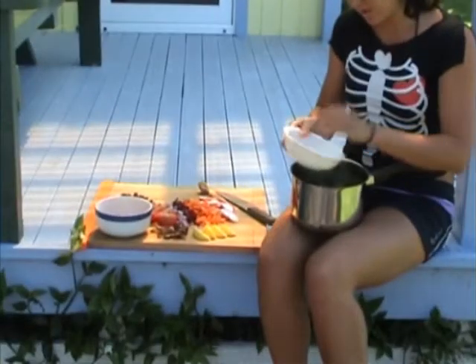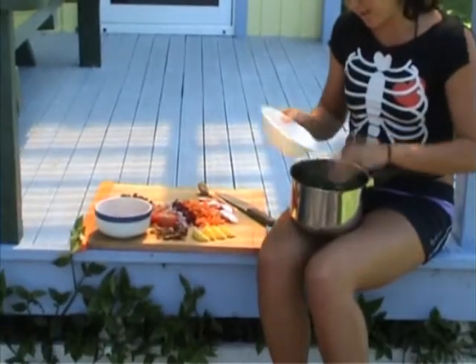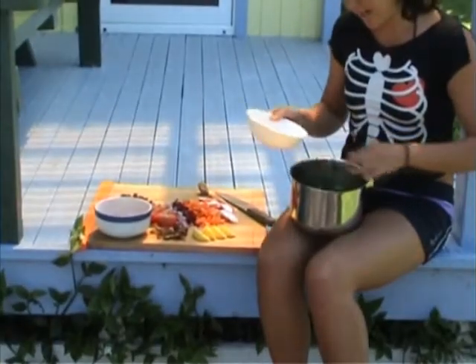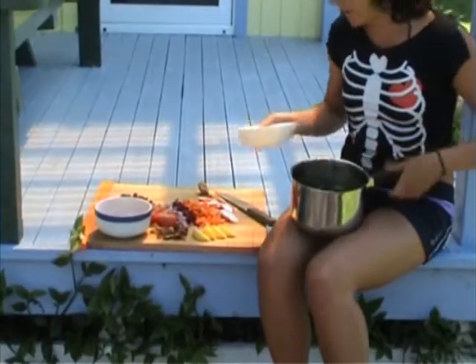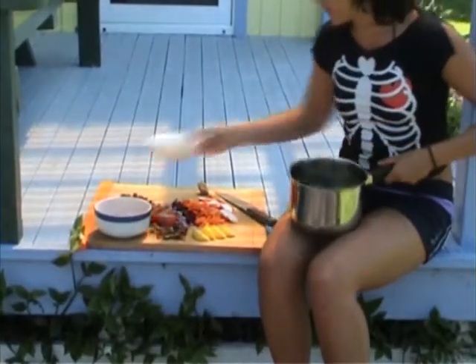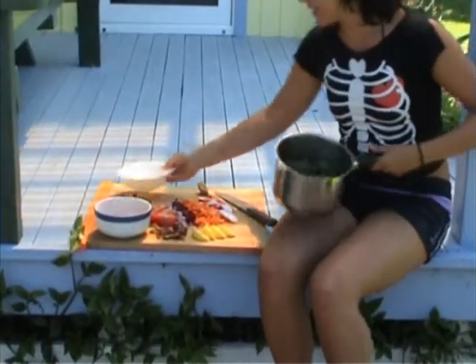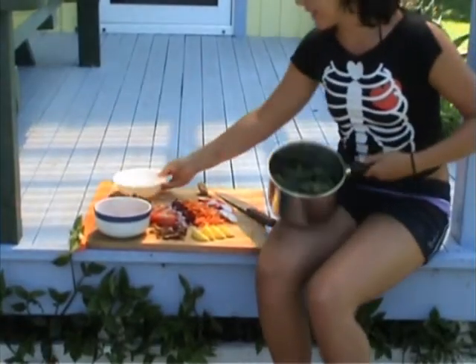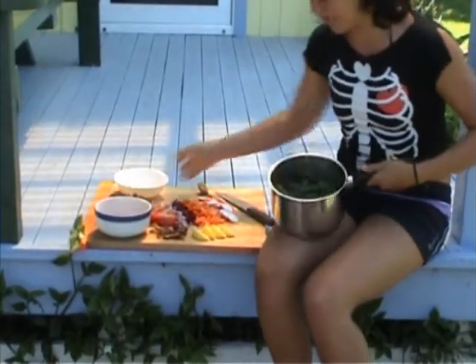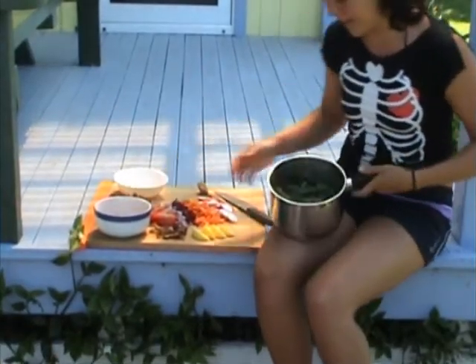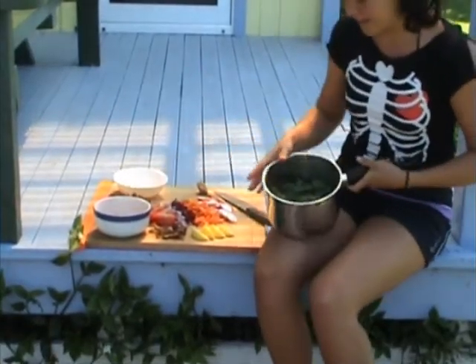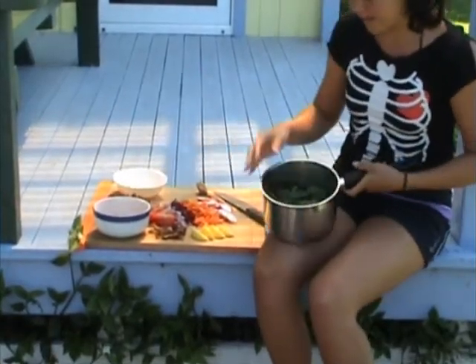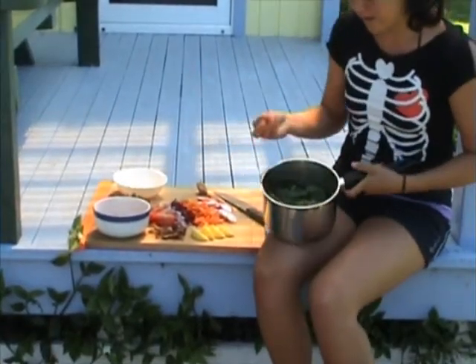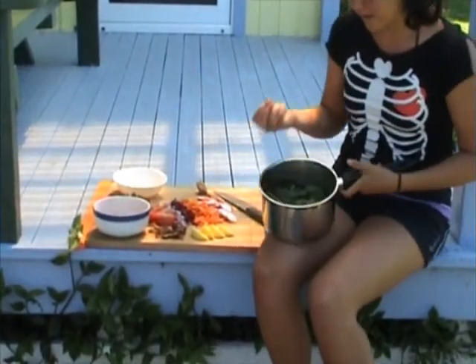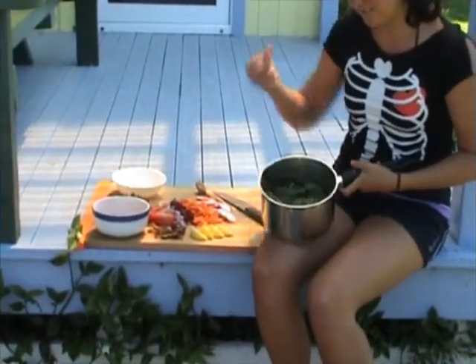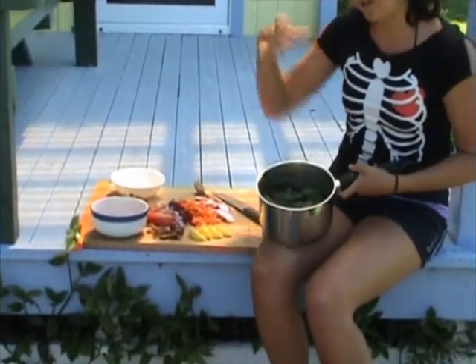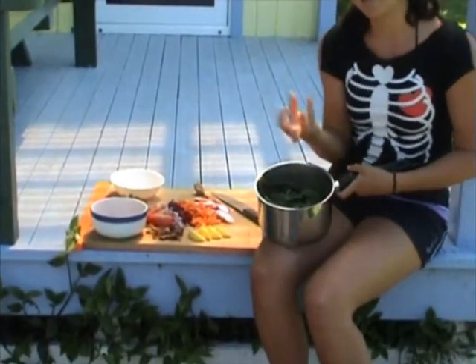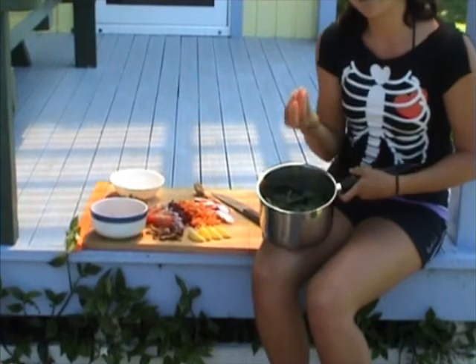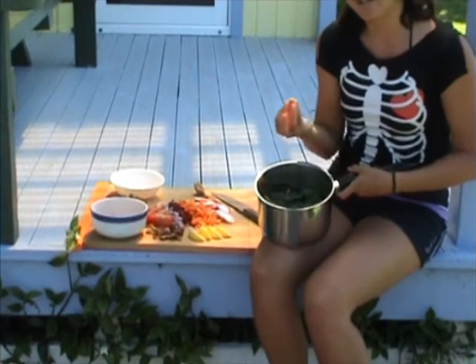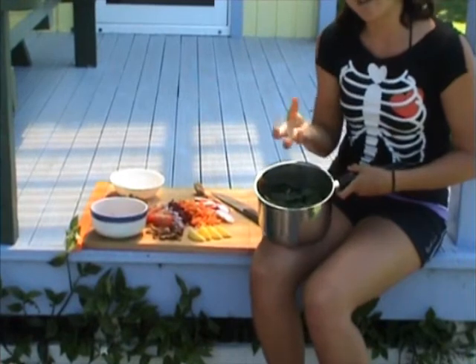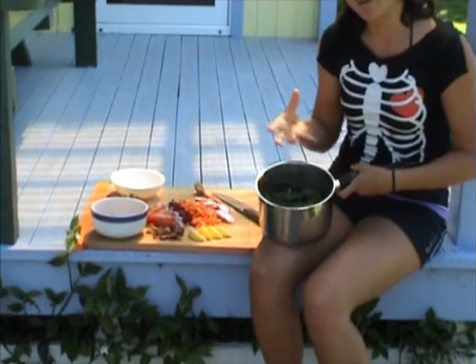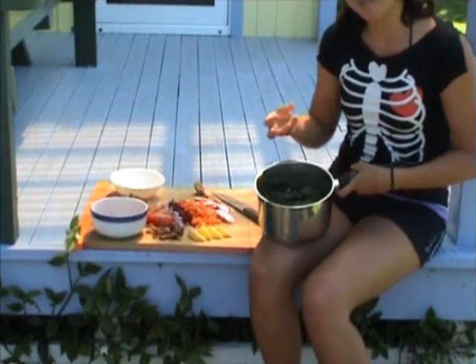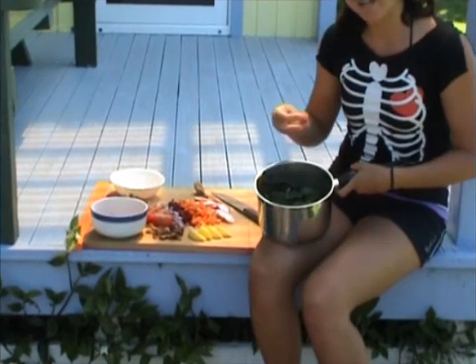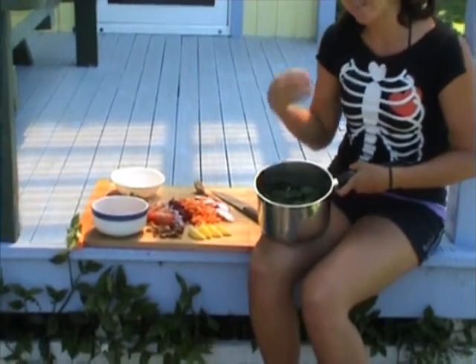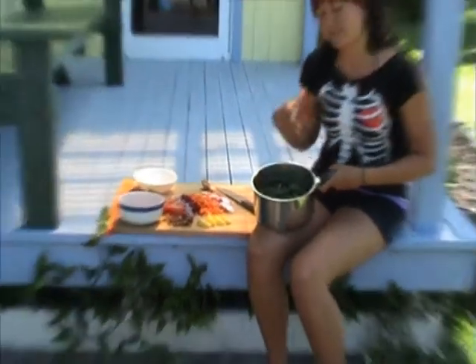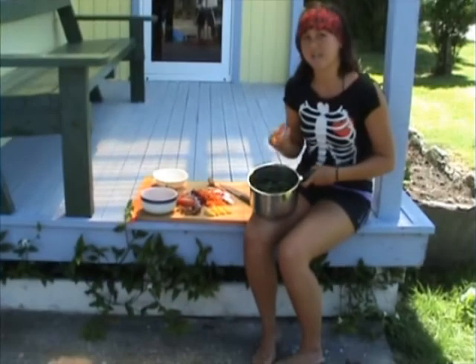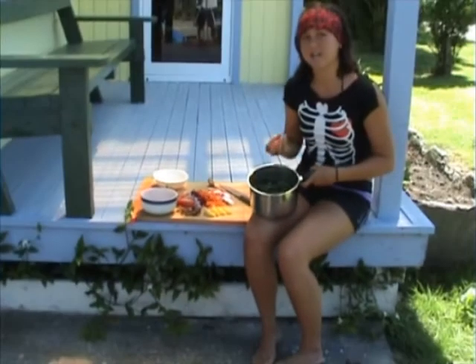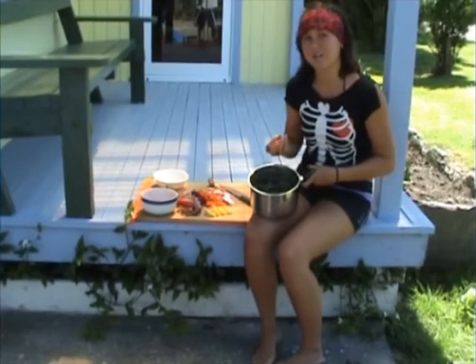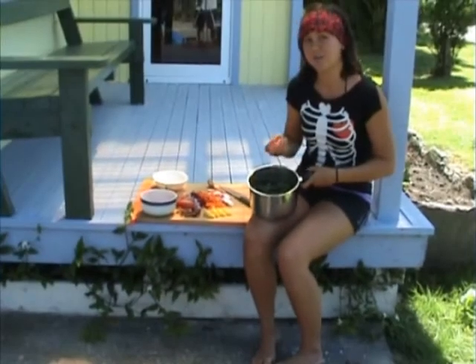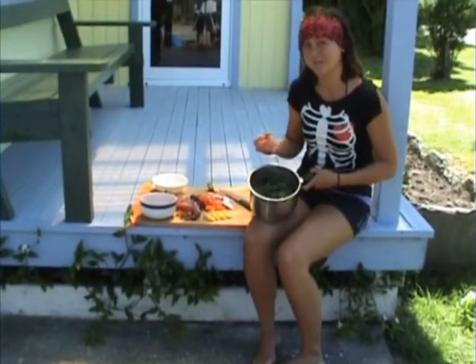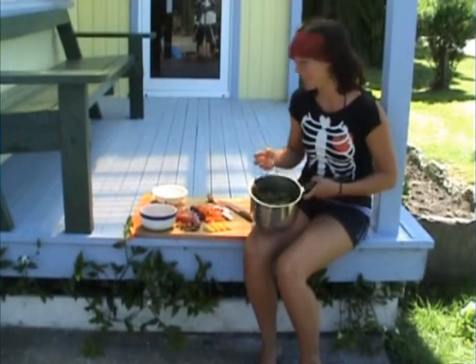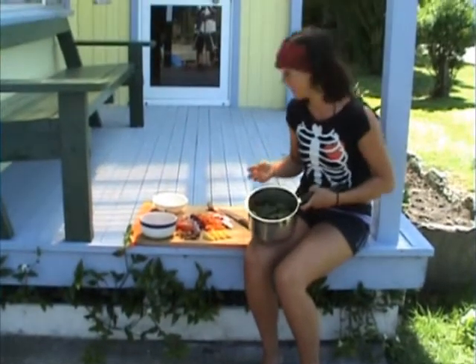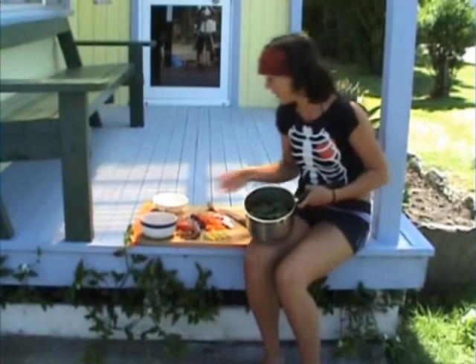If you tear up the spinach instead of cutting it, you actually won't cut into the cell wall of the plant as much, so it'll retain more nutrients — just a little hint.